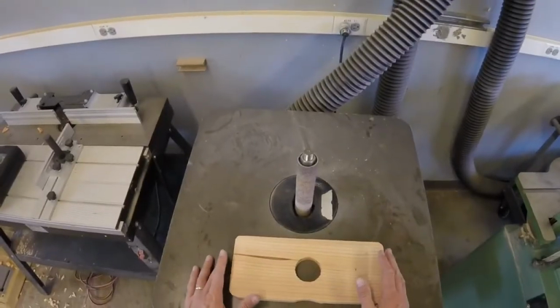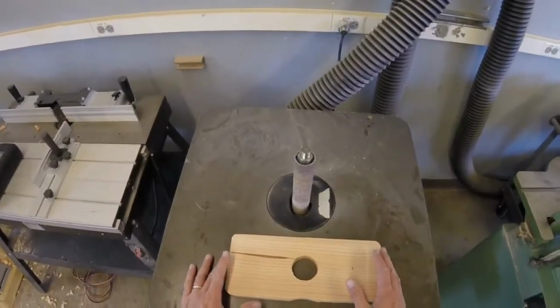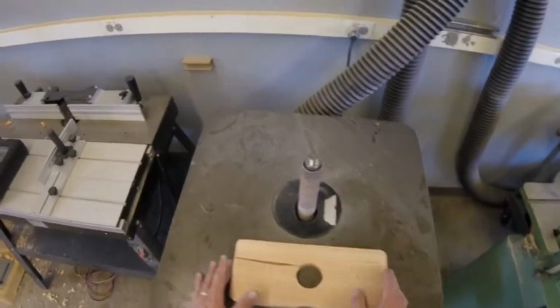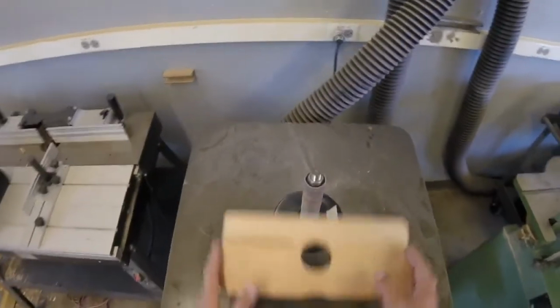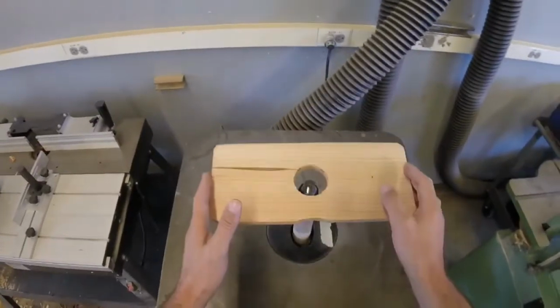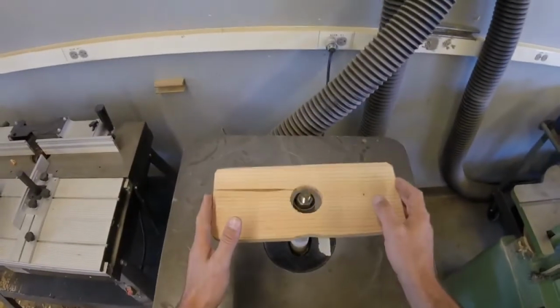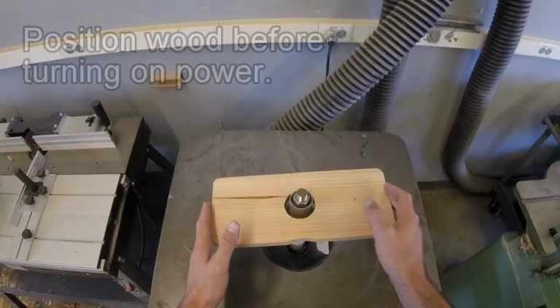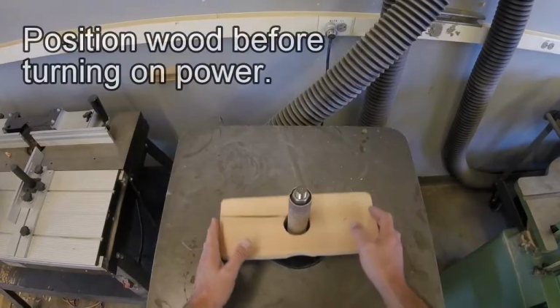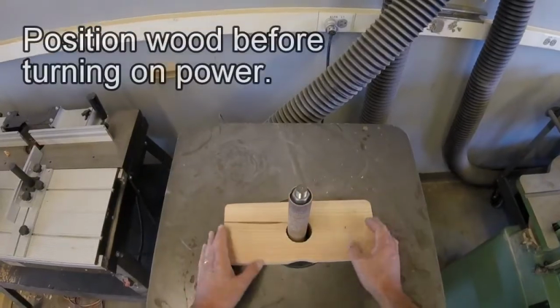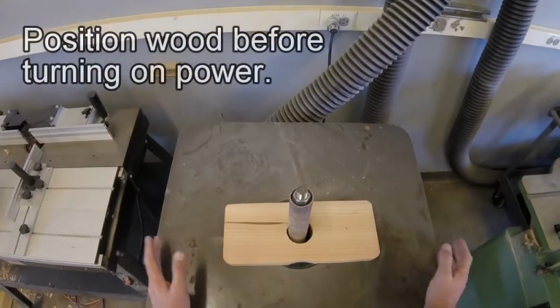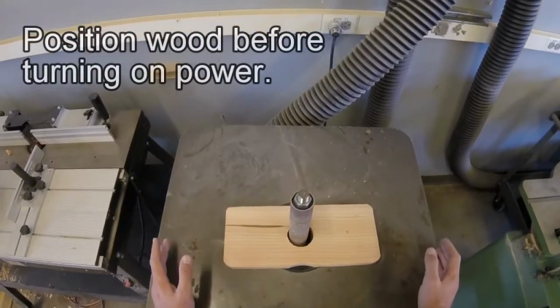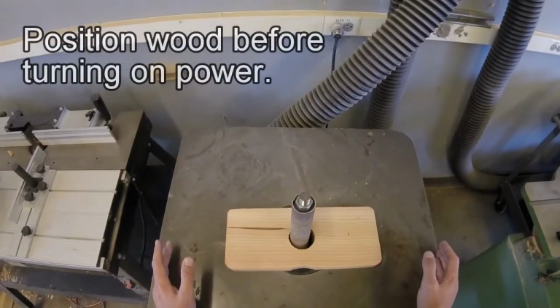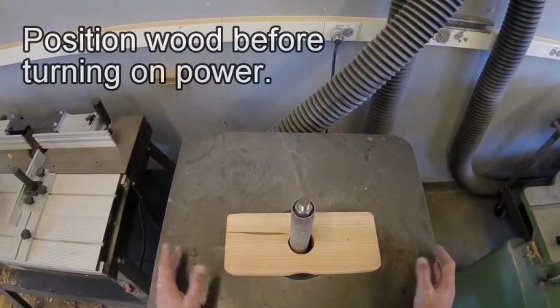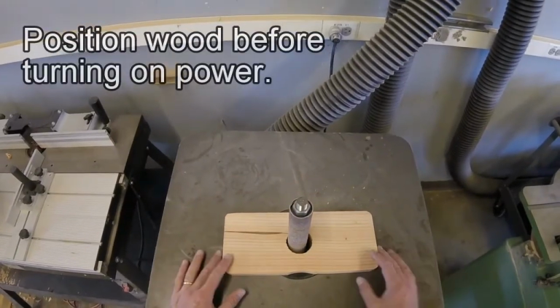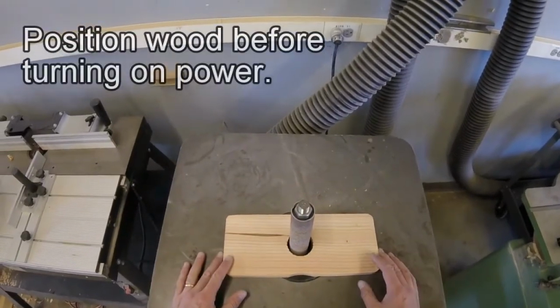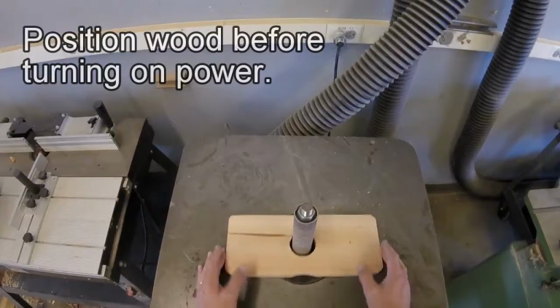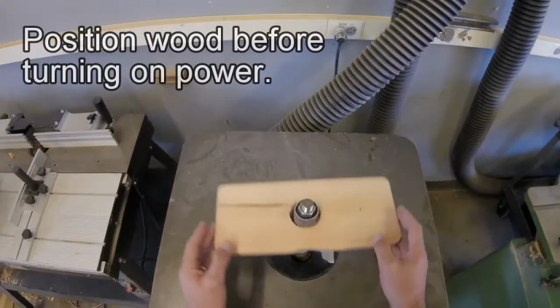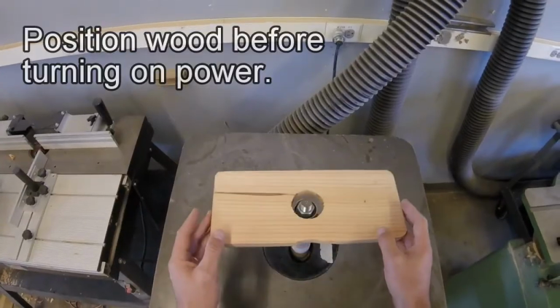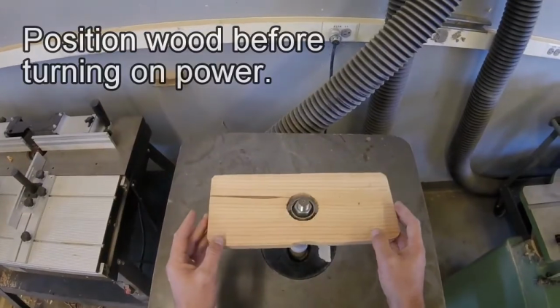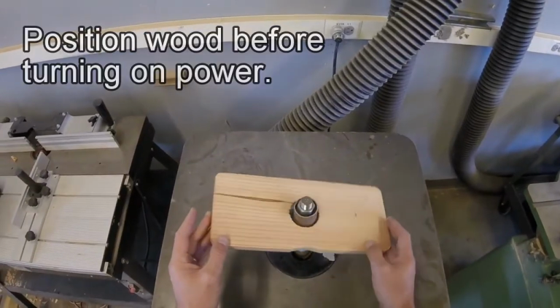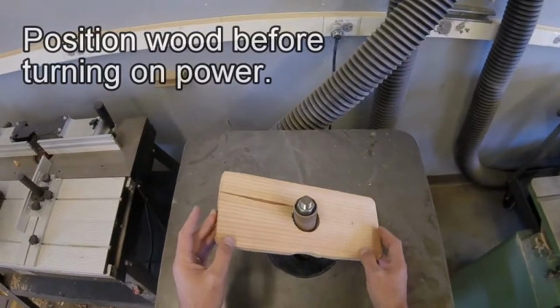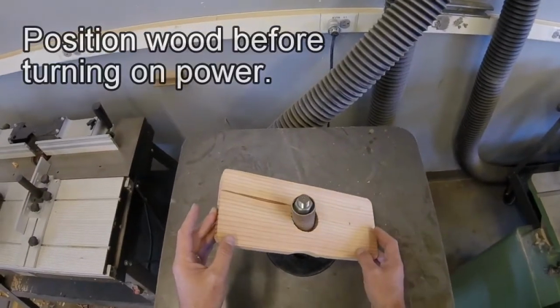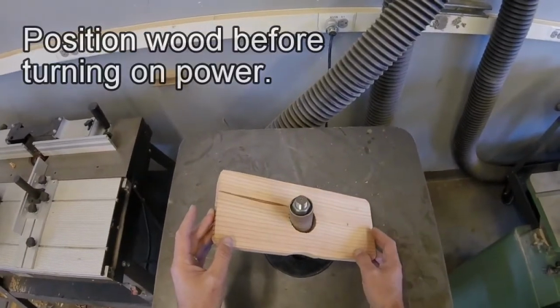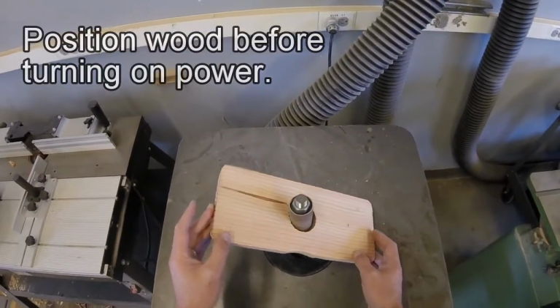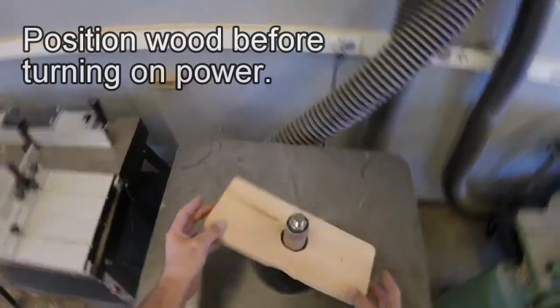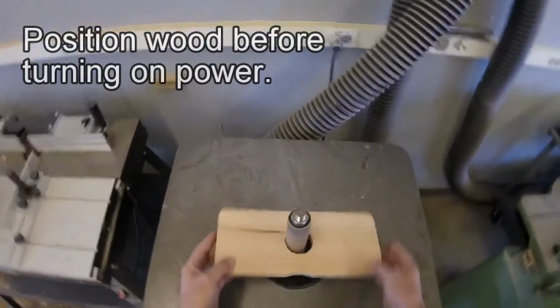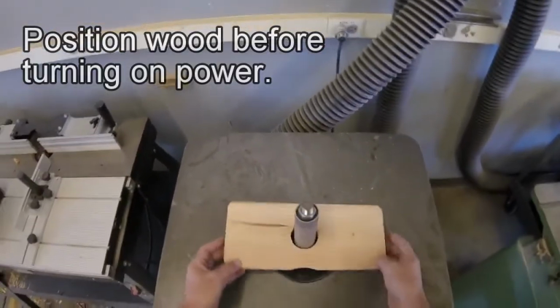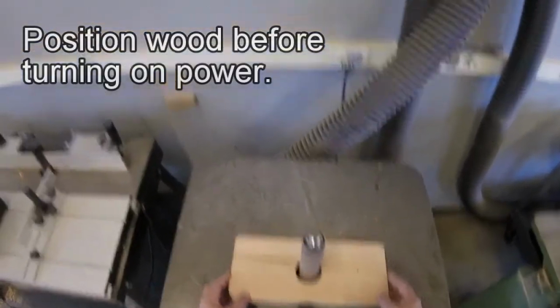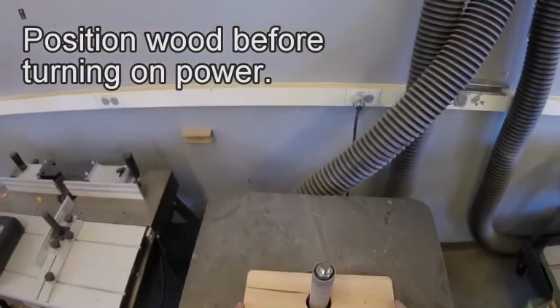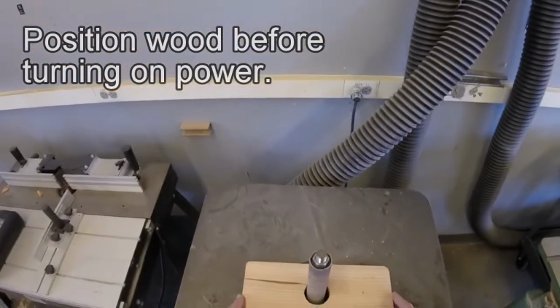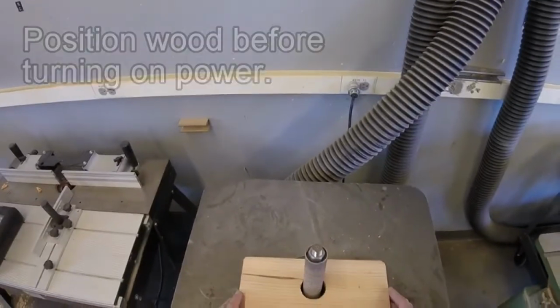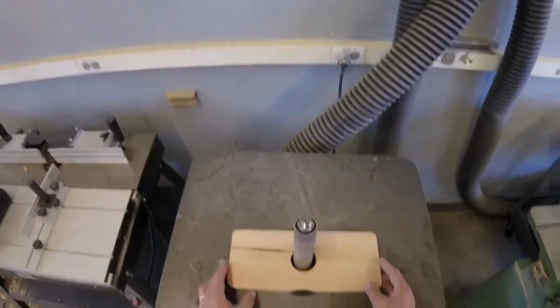Also make sure that your work is on the spindle sander before you turn the power on. If I try to slide this down the shaft while it's running, it might grab it out of my hand and spin it around.